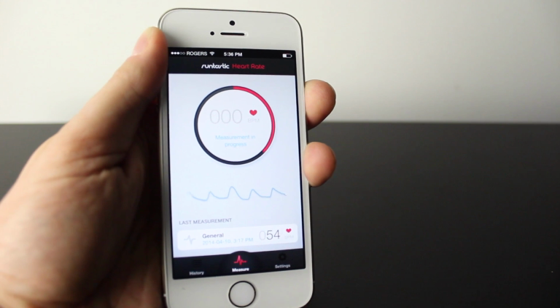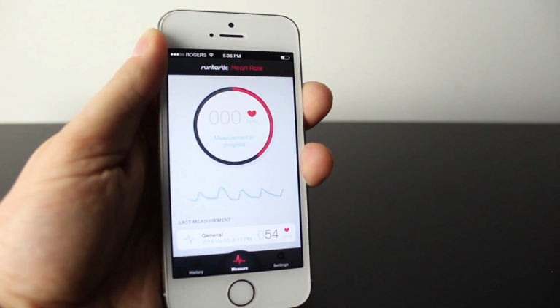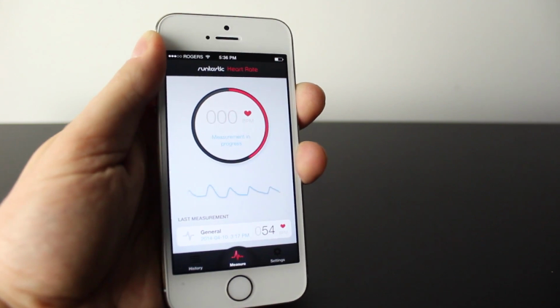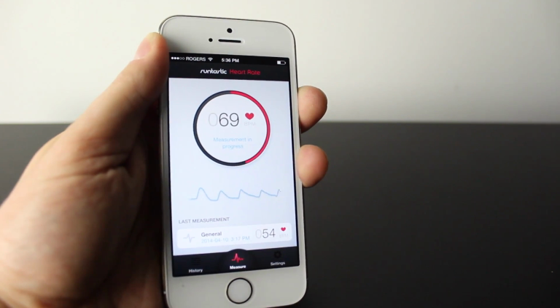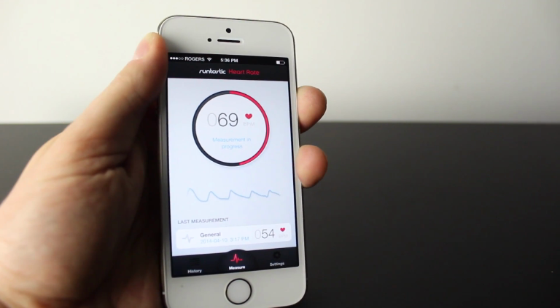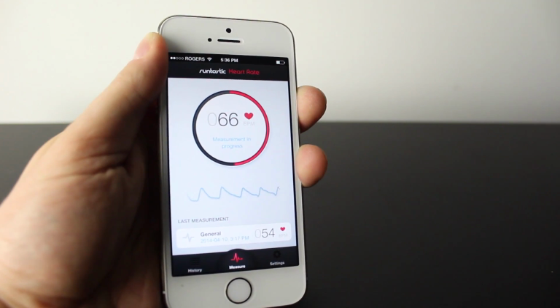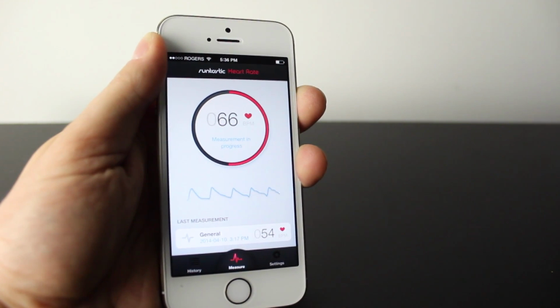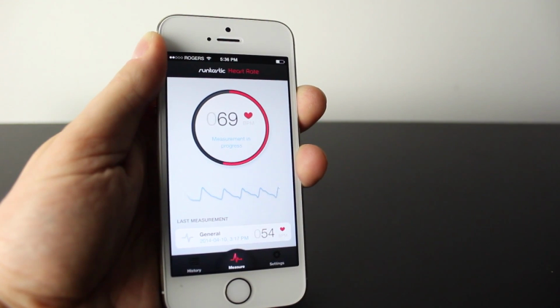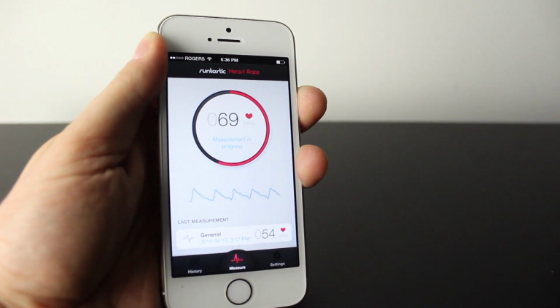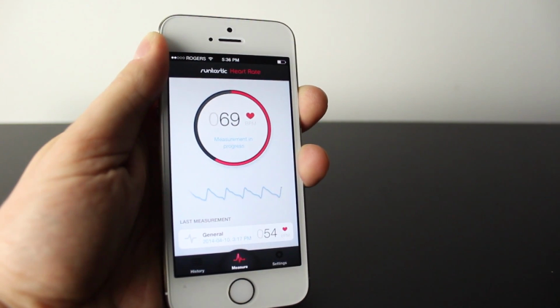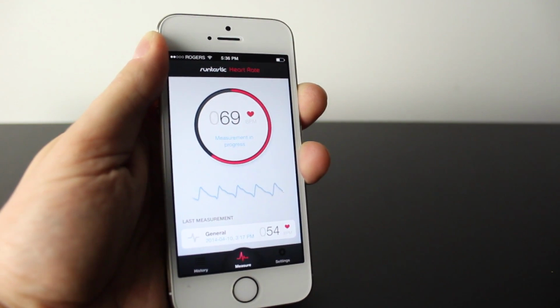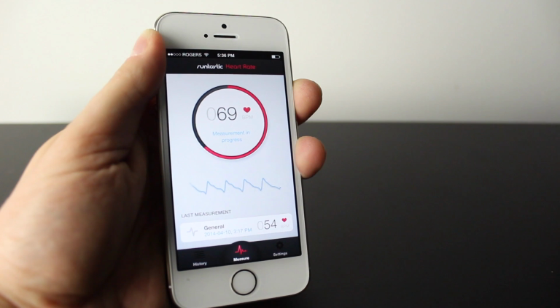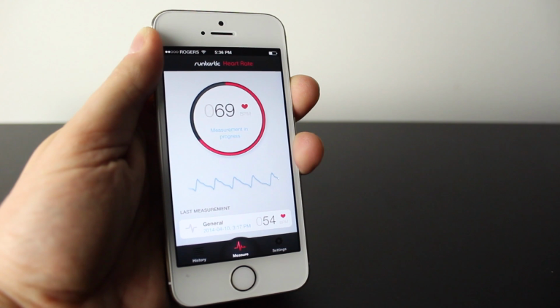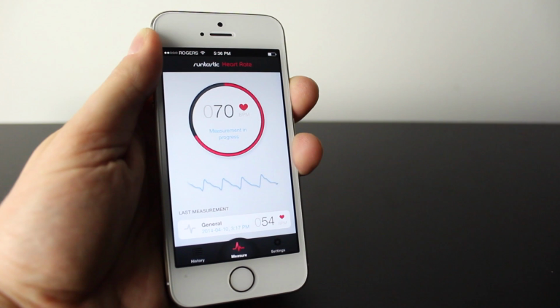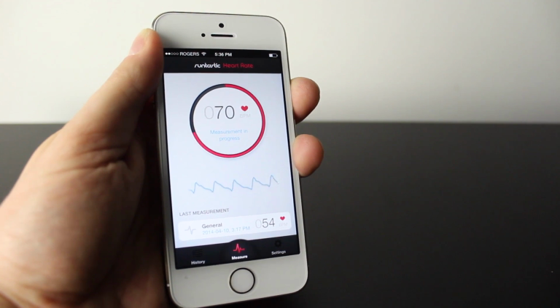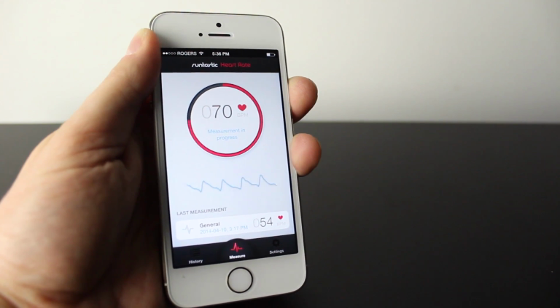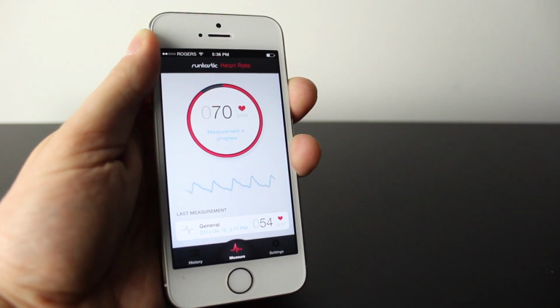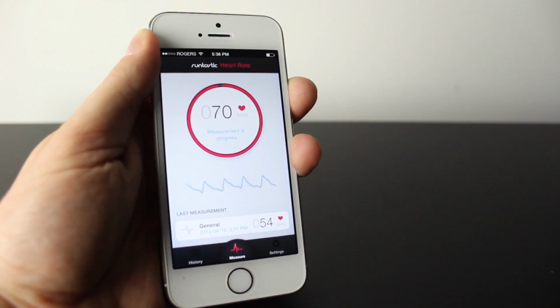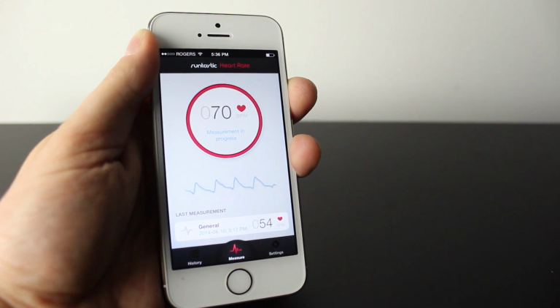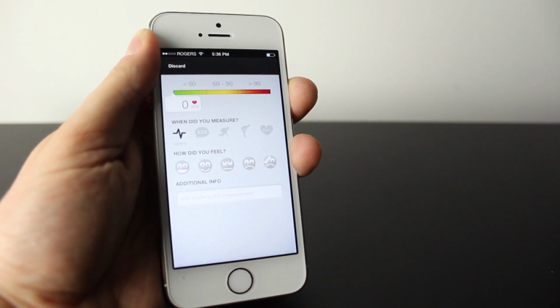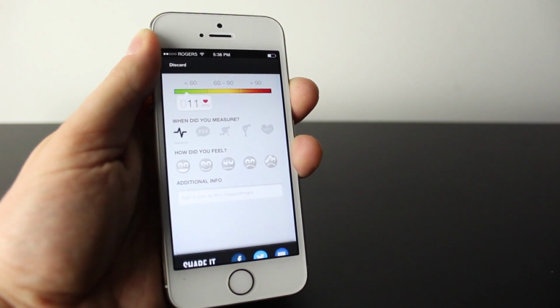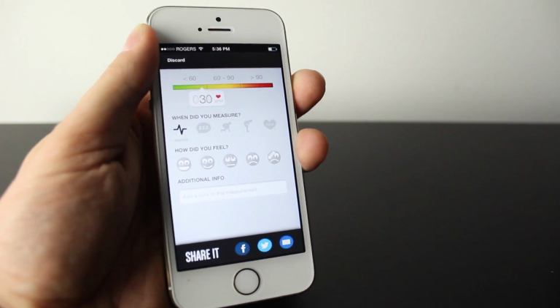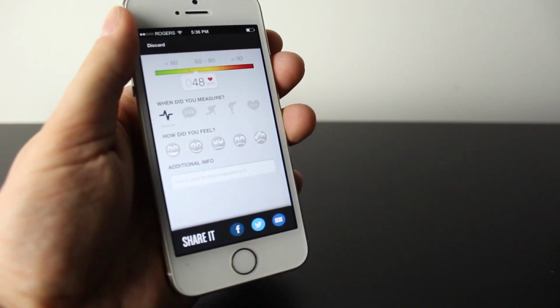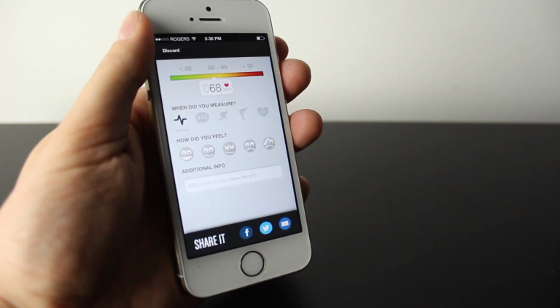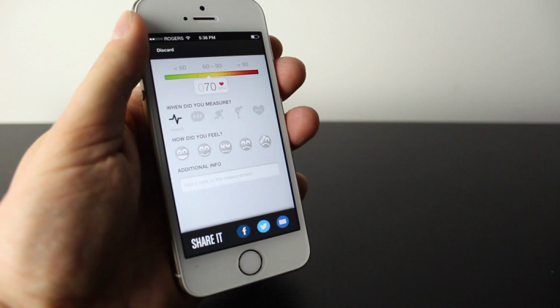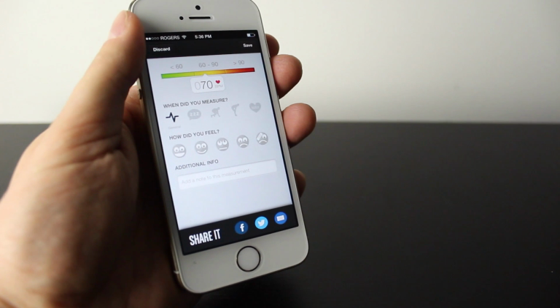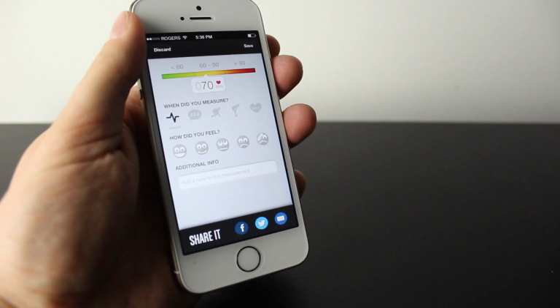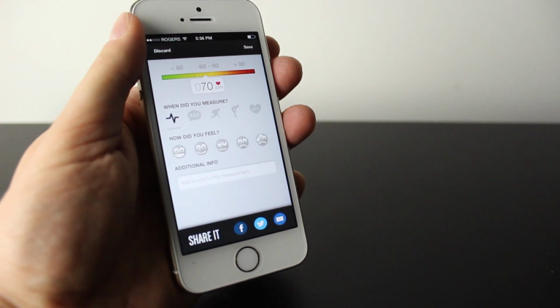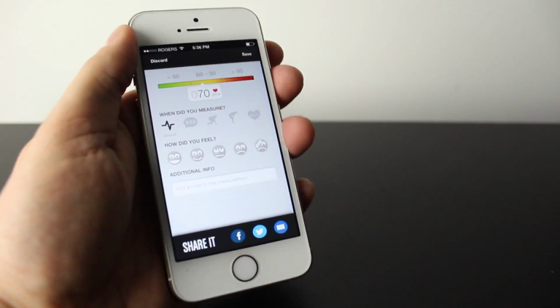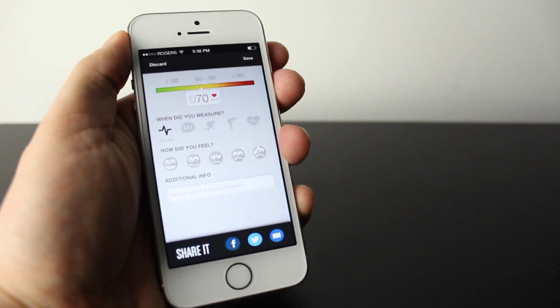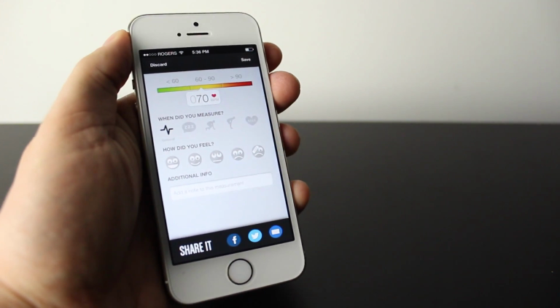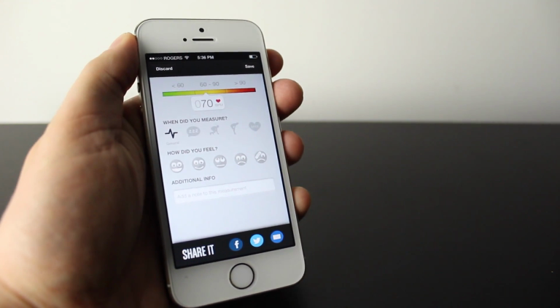Now one thing to keep in mind is a lot of phones are starting to come out with dedicated heart rate monitors. And this, when compared to those, came out pretty accurately and didn't really show much of a difference — maybe one or two beats per minute.